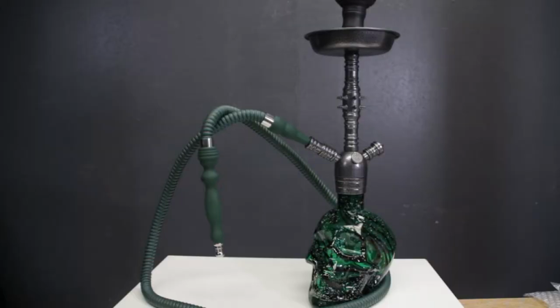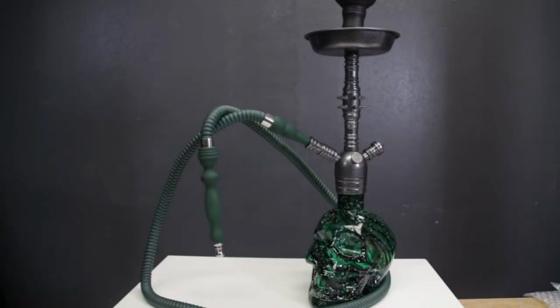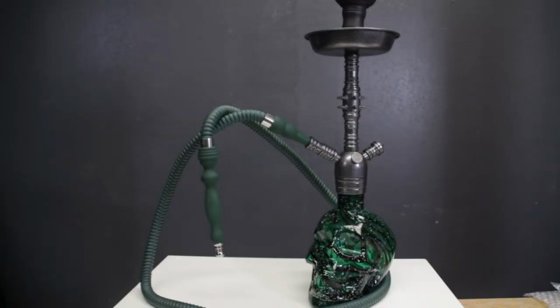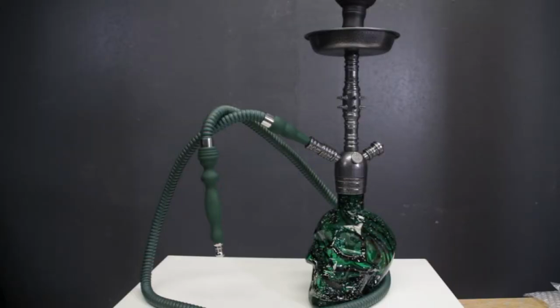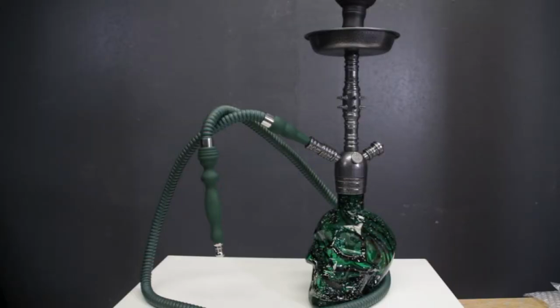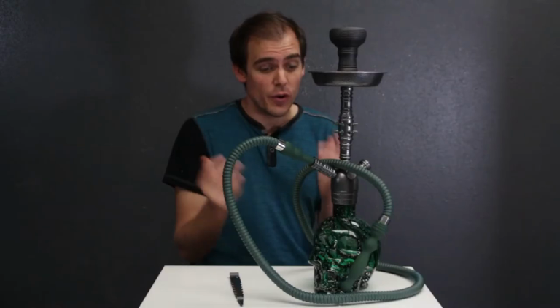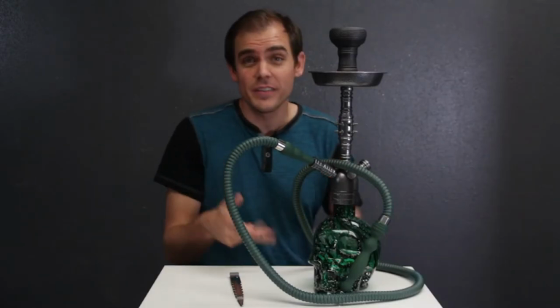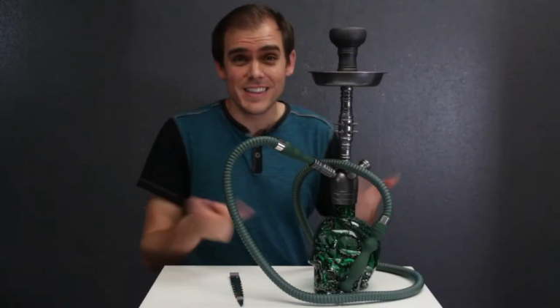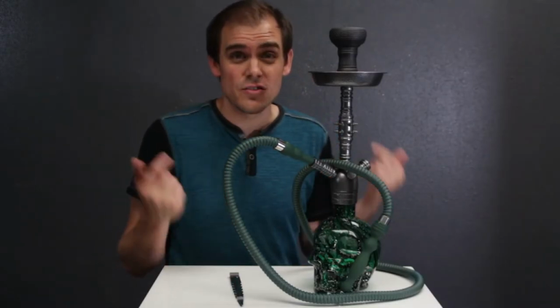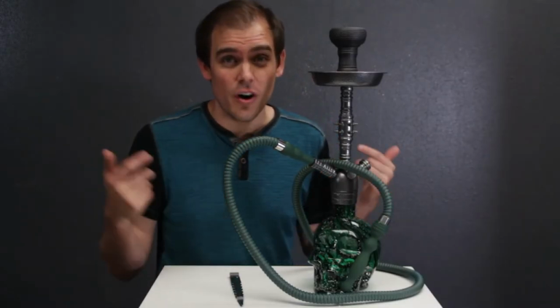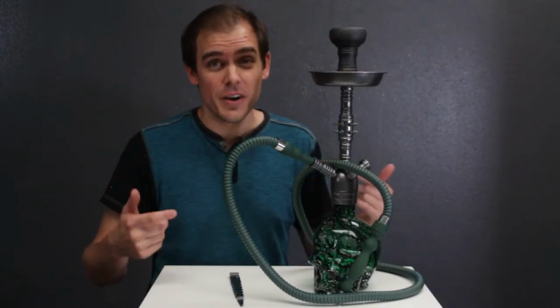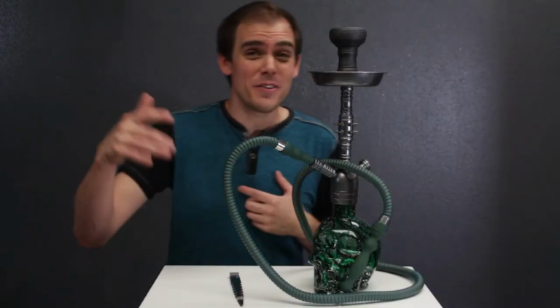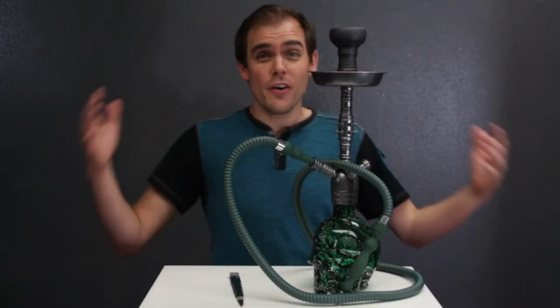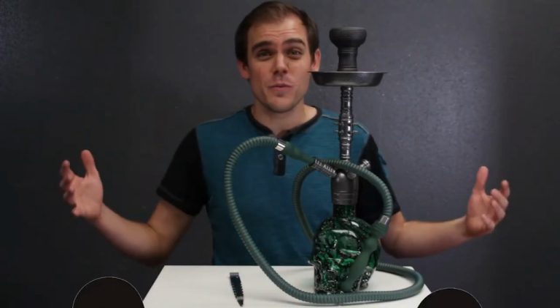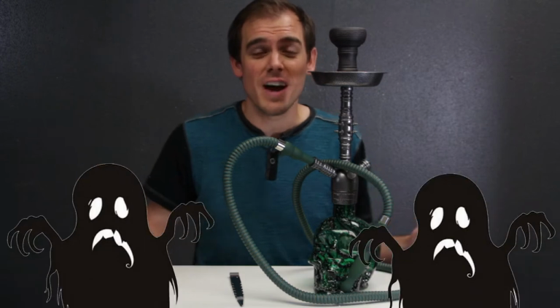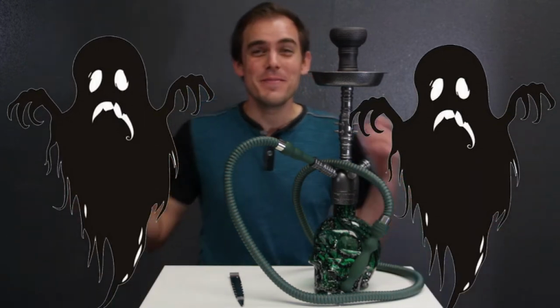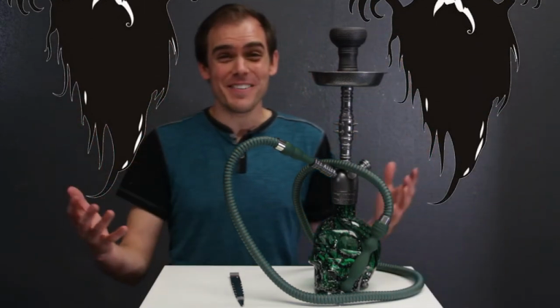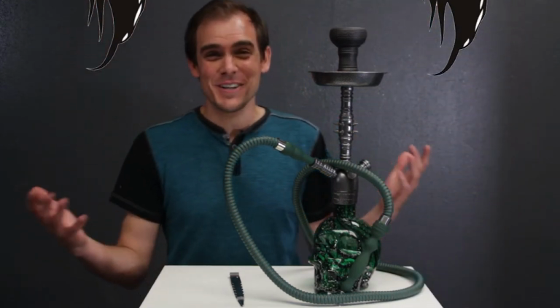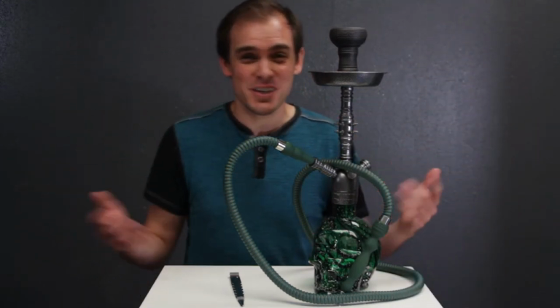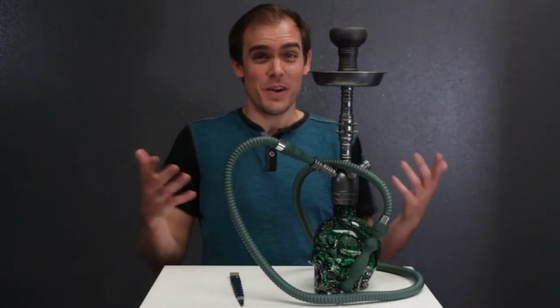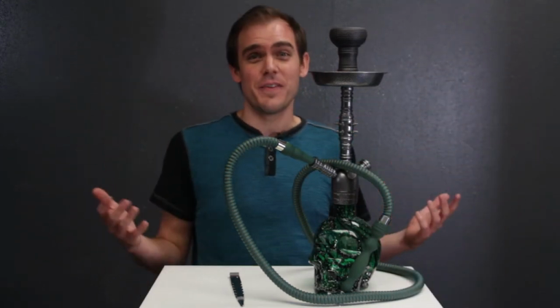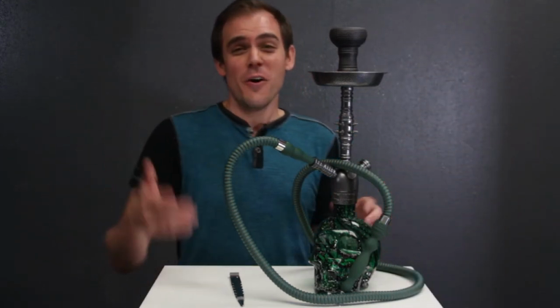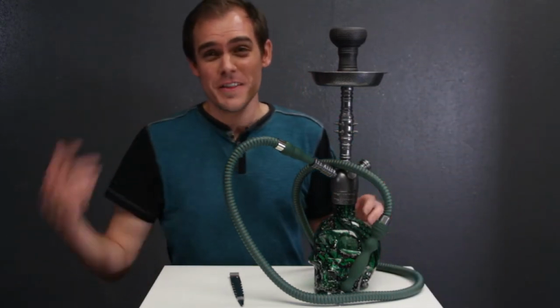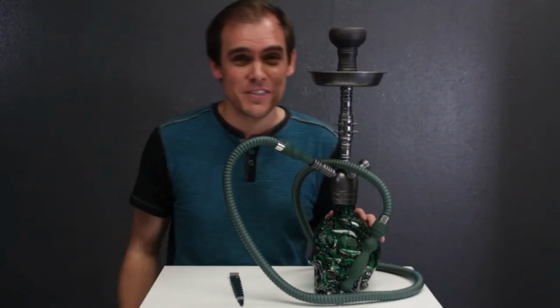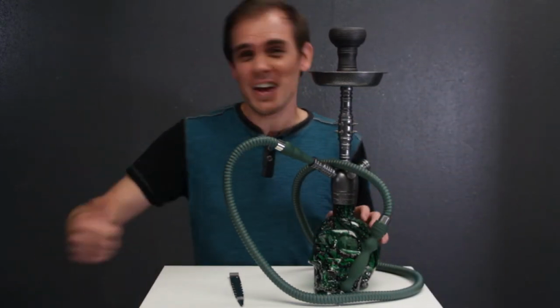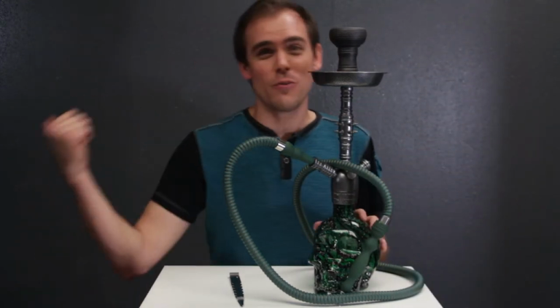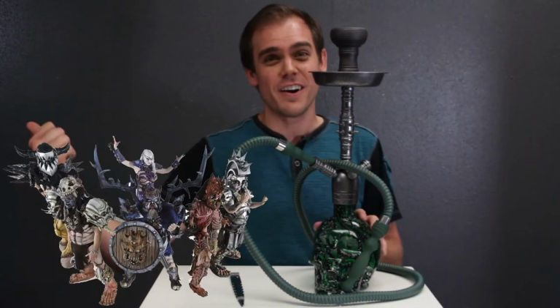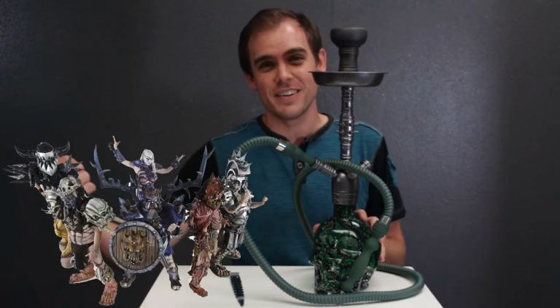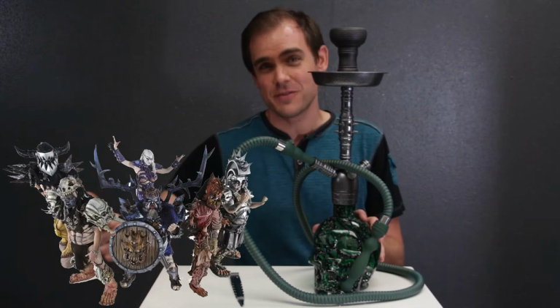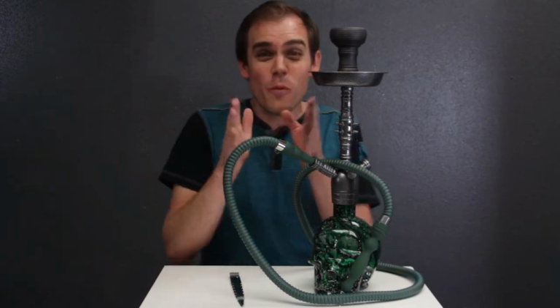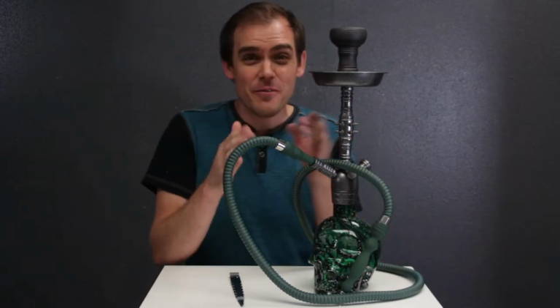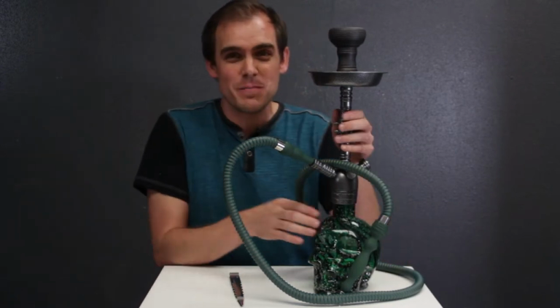There's always going to be a great market for hookahs like this Skull Hookah — whether it be the Halloween time, maybe you have some customers that are just Raider fans, or they may have just caught the Gwar concert last week. Whatever it may be, you're going to want a few of these on your shelf.